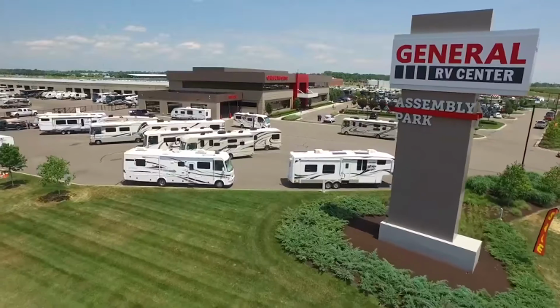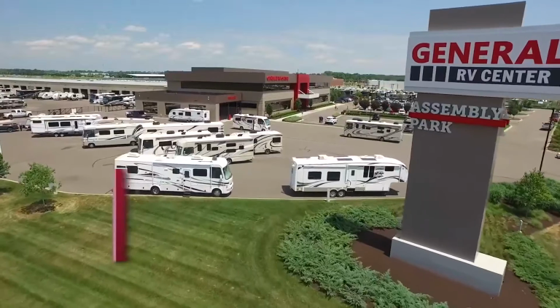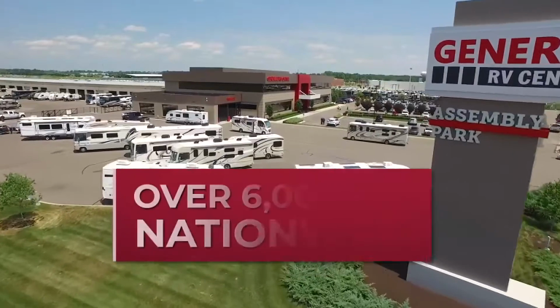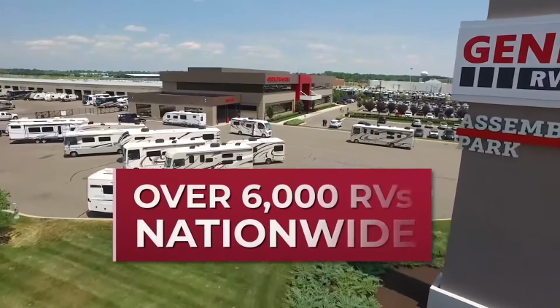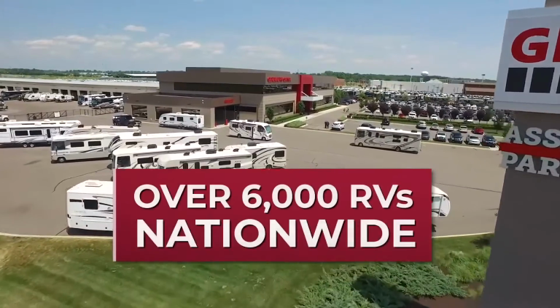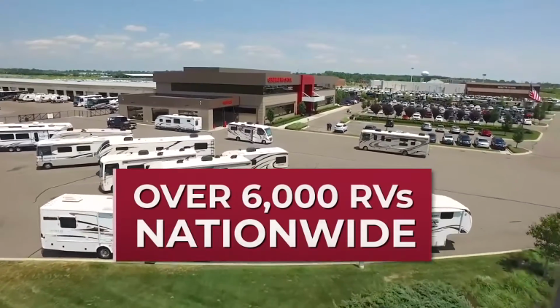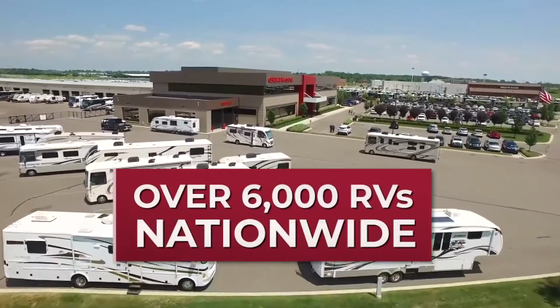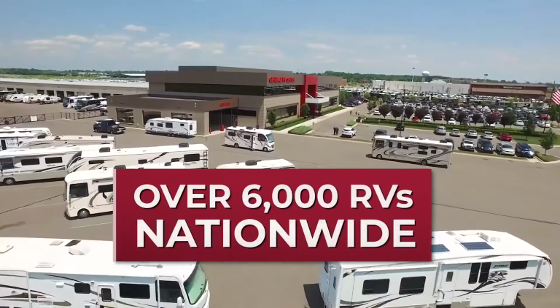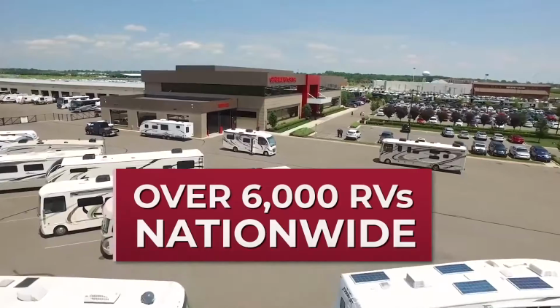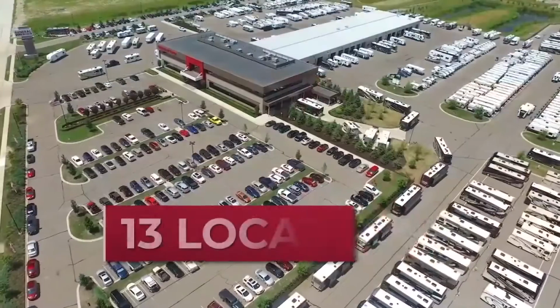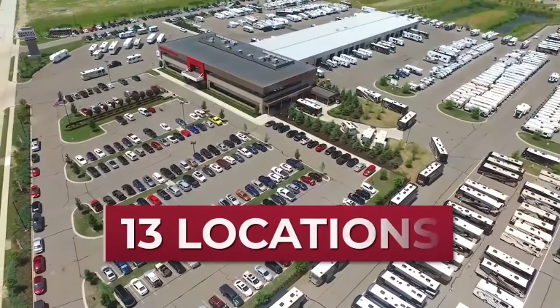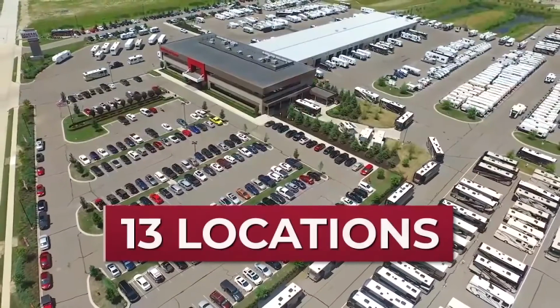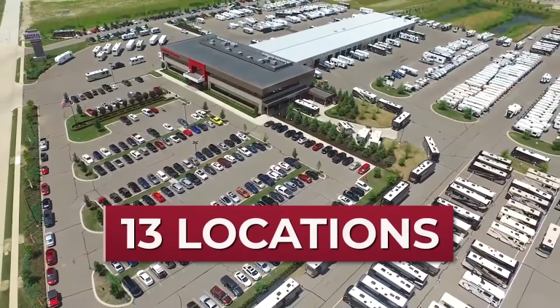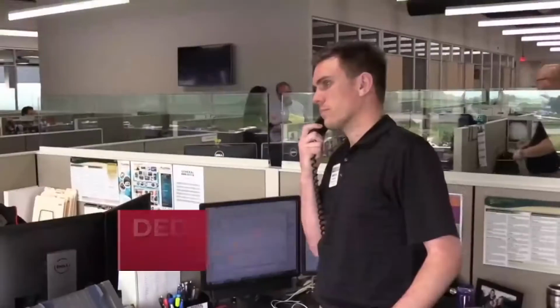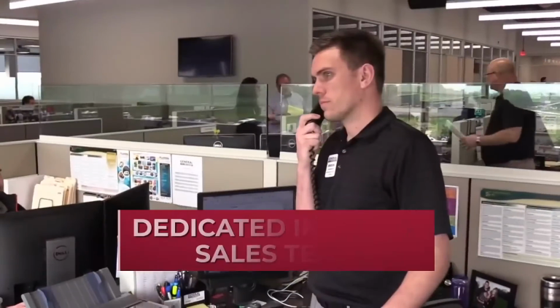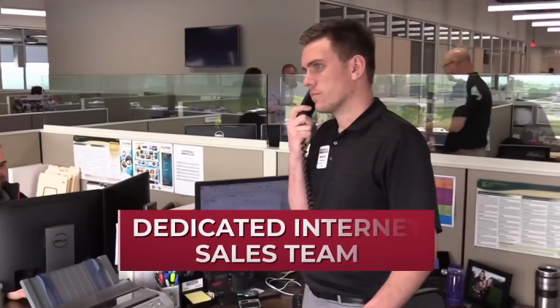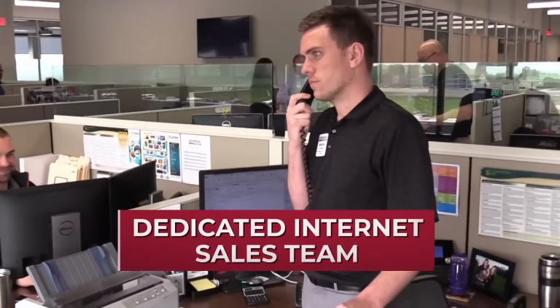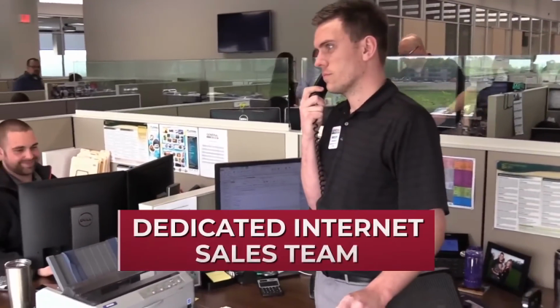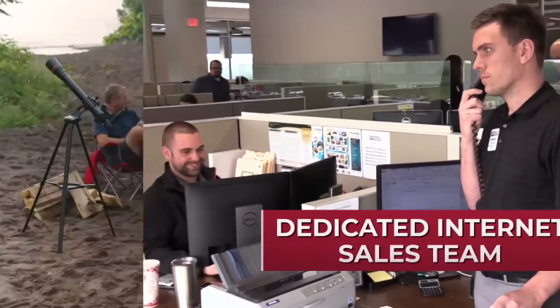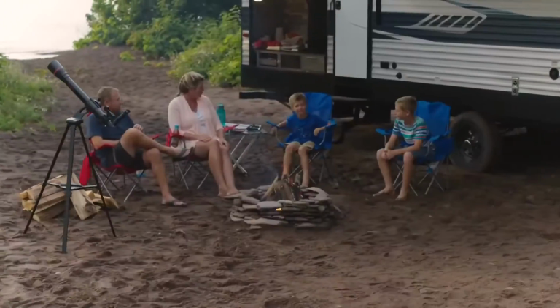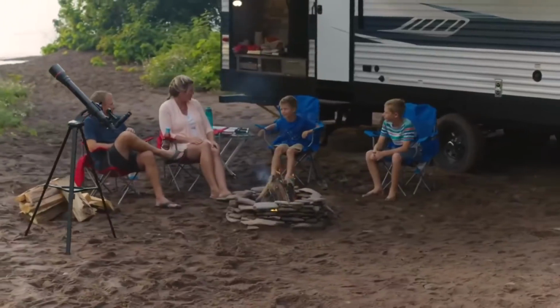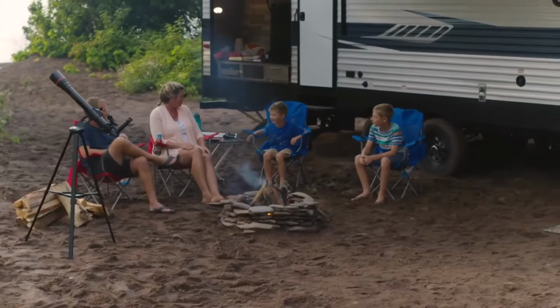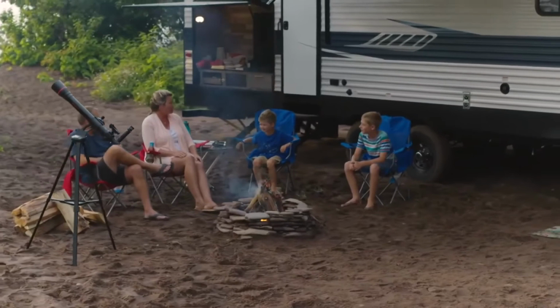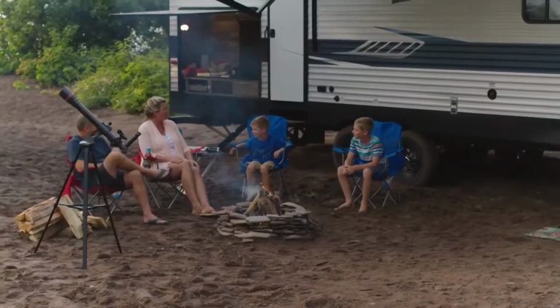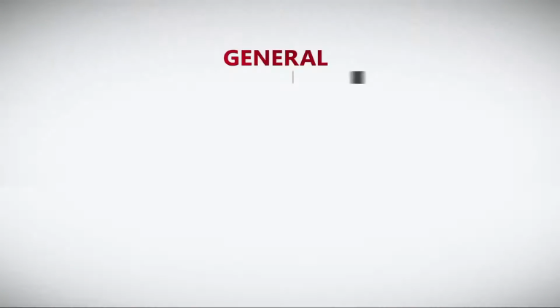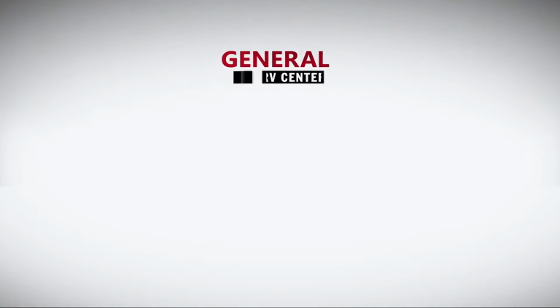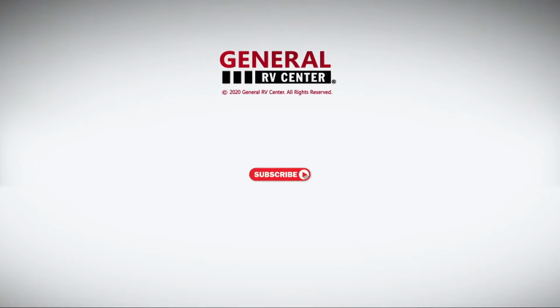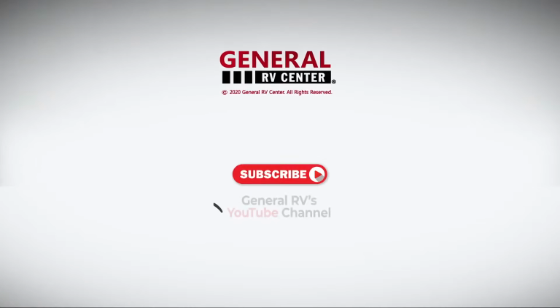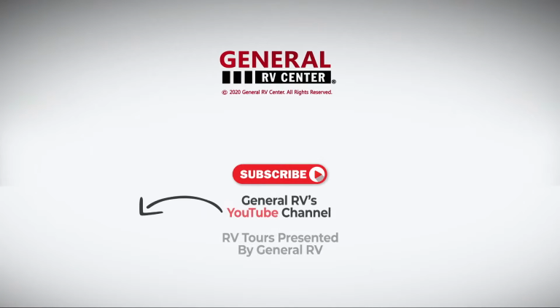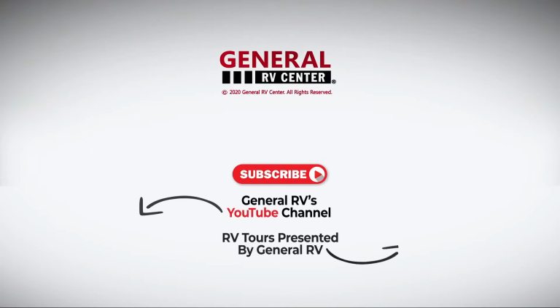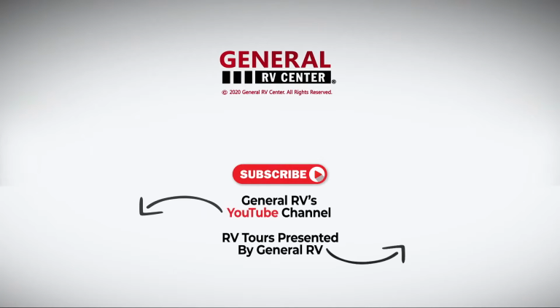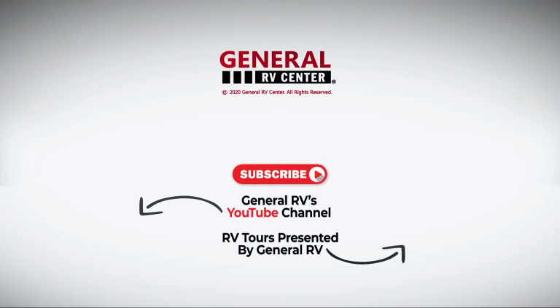We have over 6,000 RVs nationwide. With 13 locations and a dedicated internet sales team, we are ready to help you find your next RV. Subscribe to our YouTube channel and contact us today.